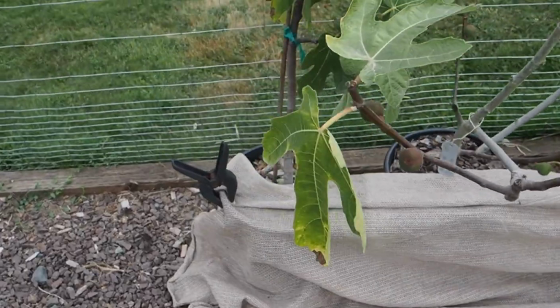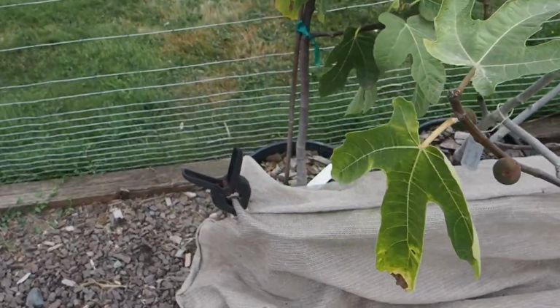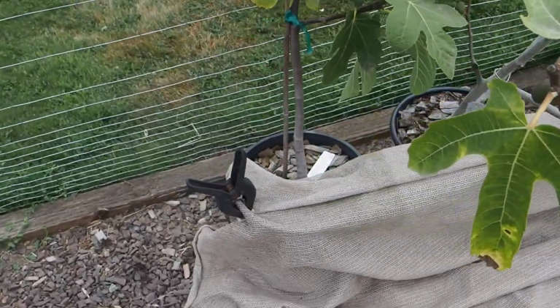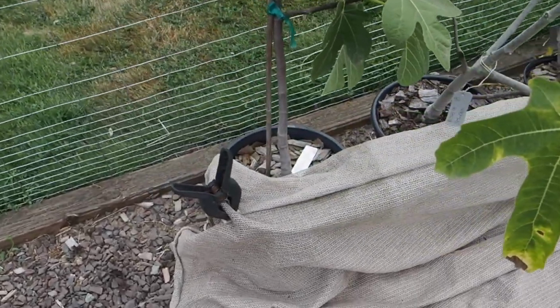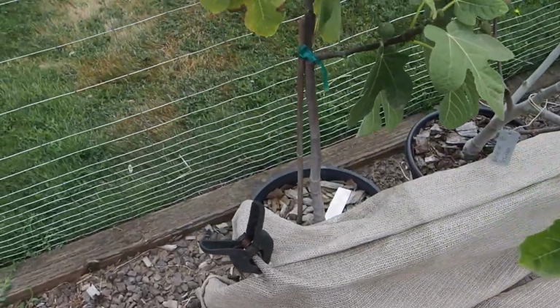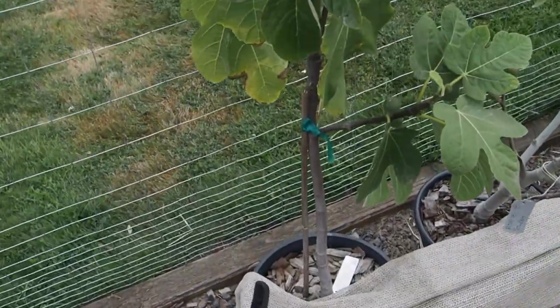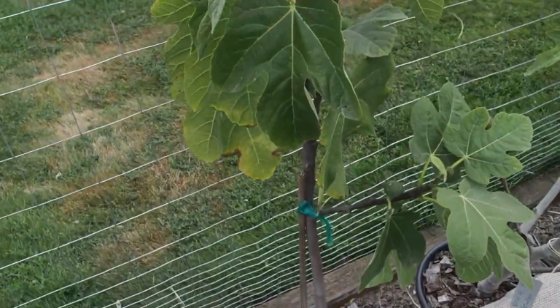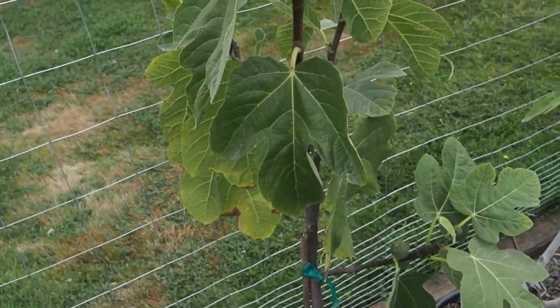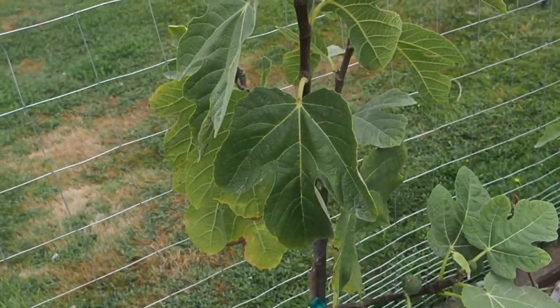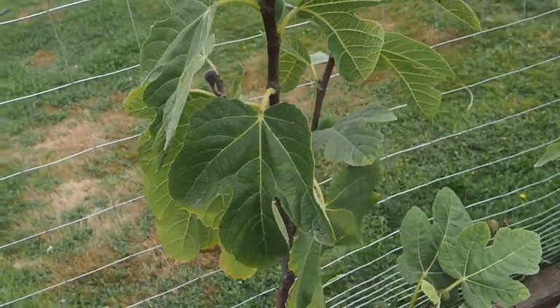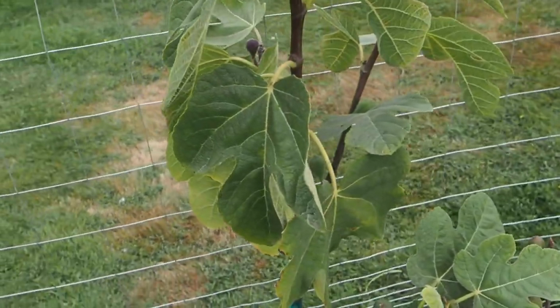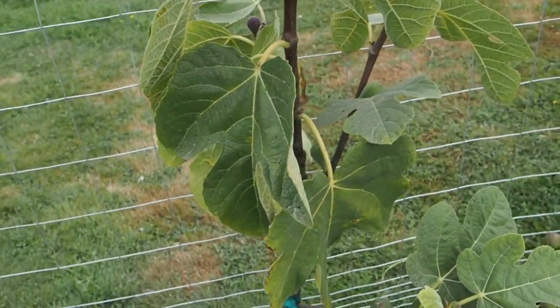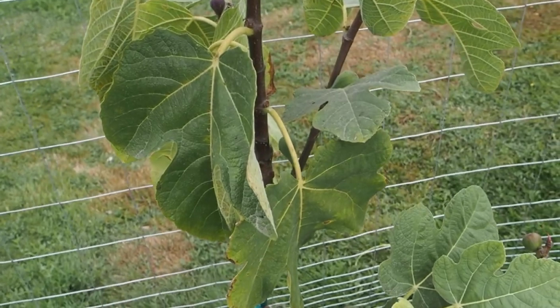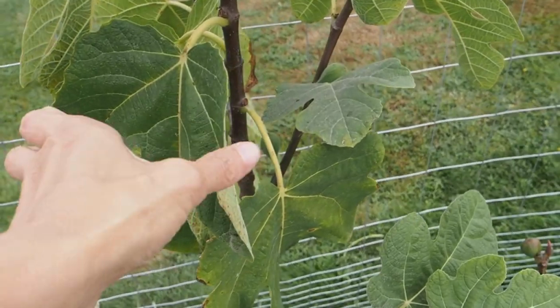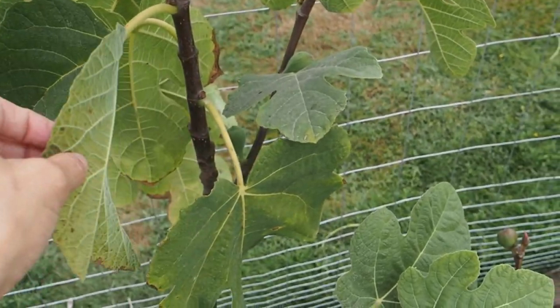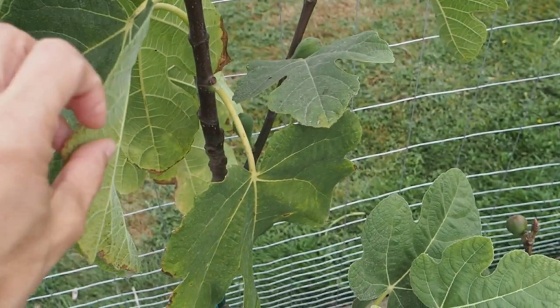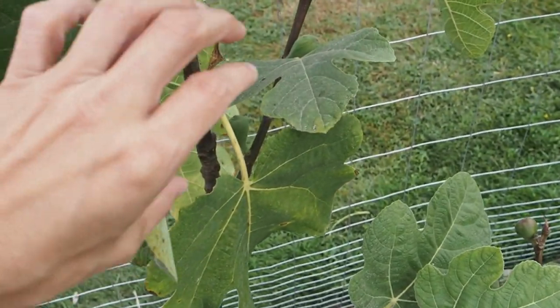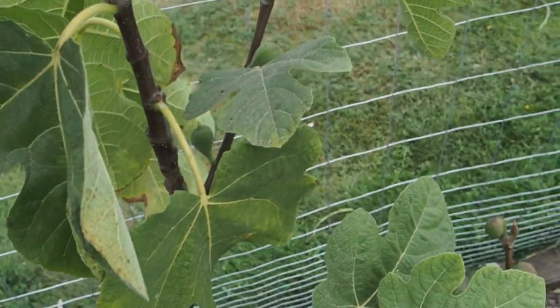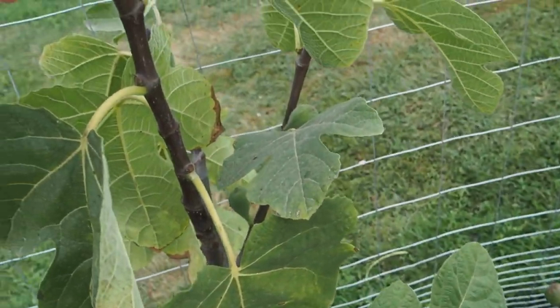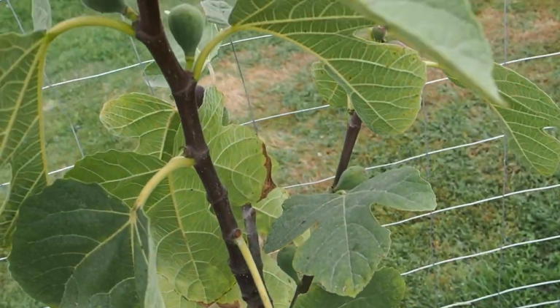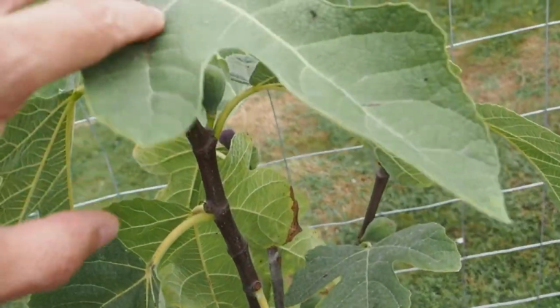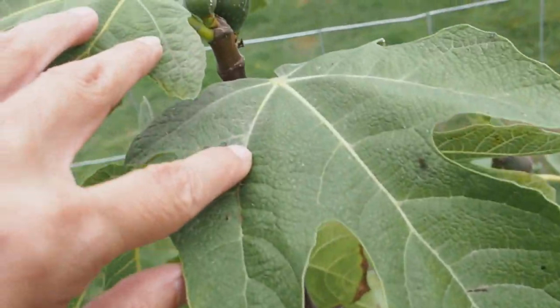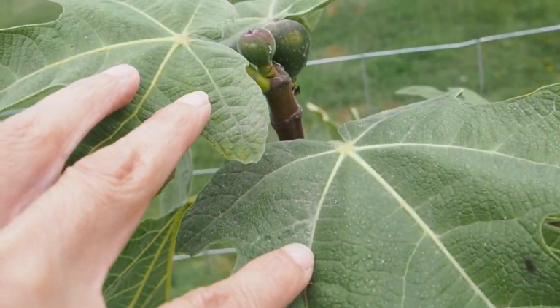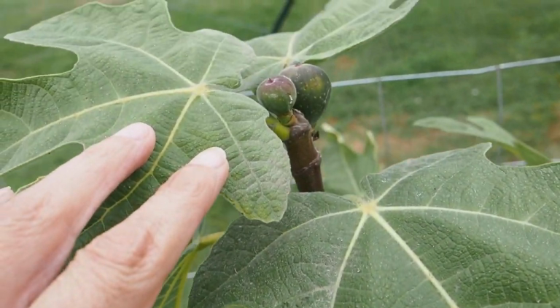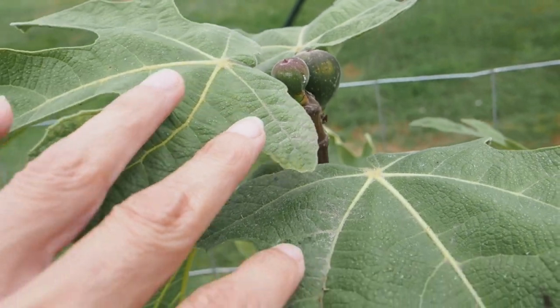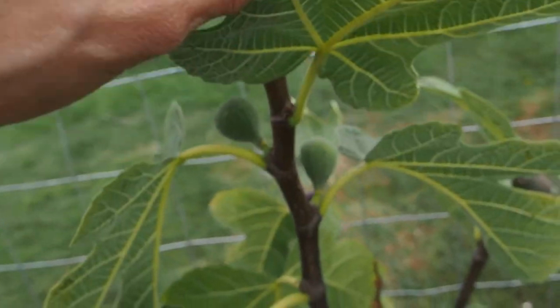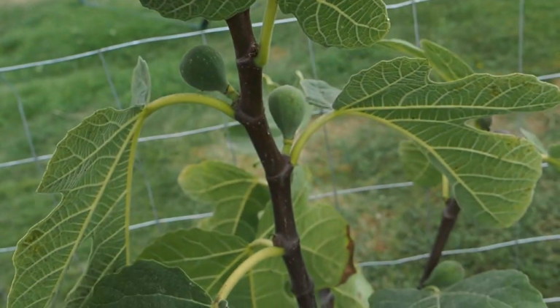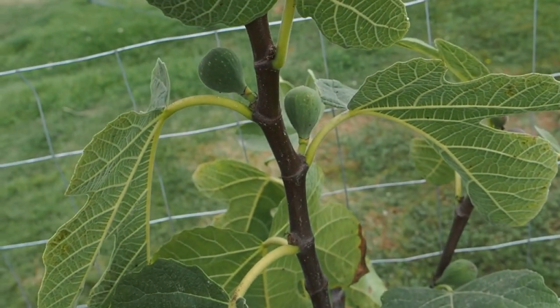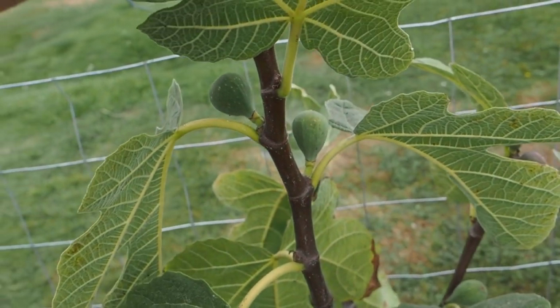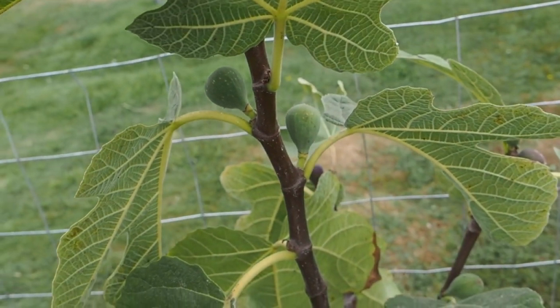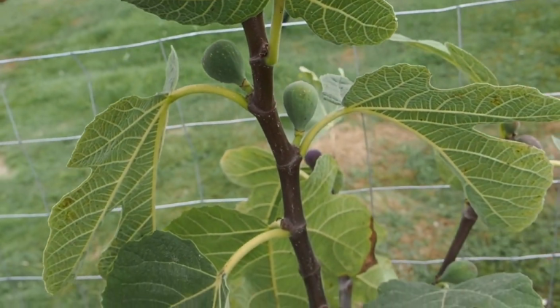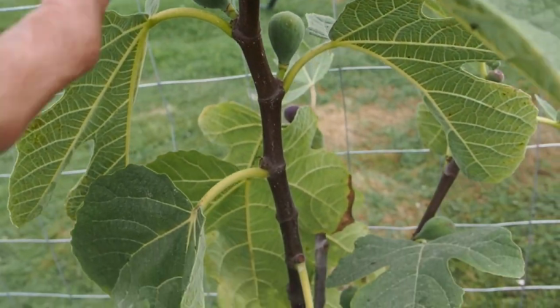This first one here is the Tacoma Violet. We didn't get any Brebas off of this one, but we've got quite a few fruits here, and hopefully we'll get a few of those to ripen up.